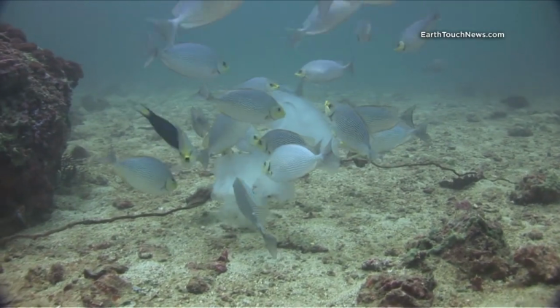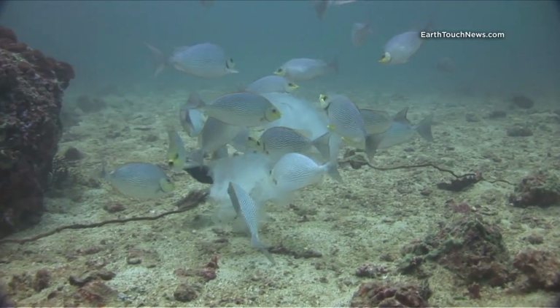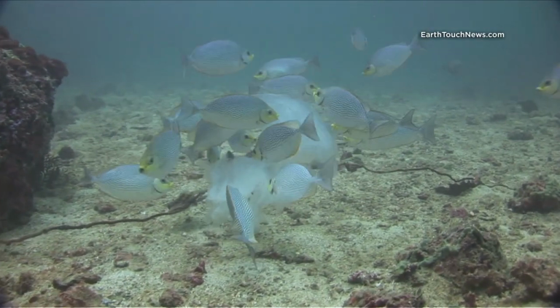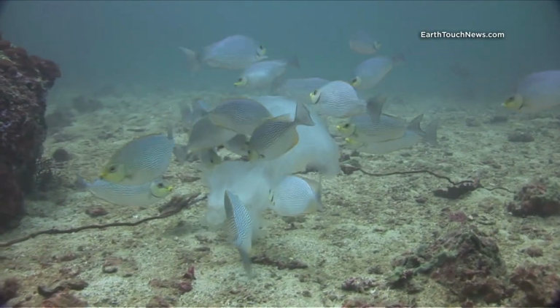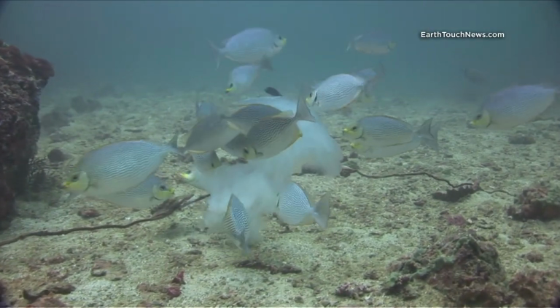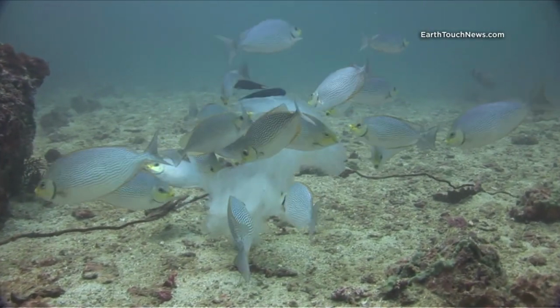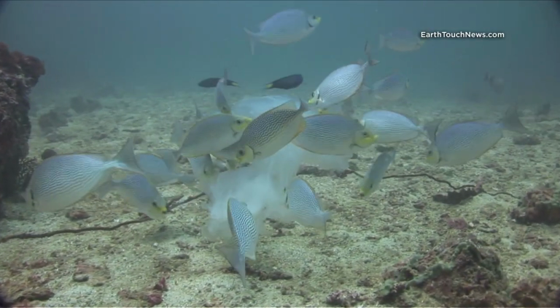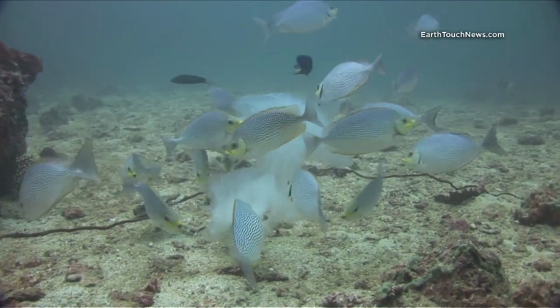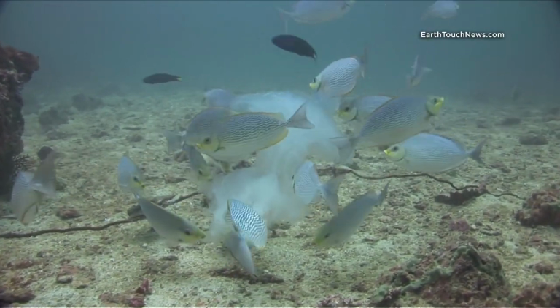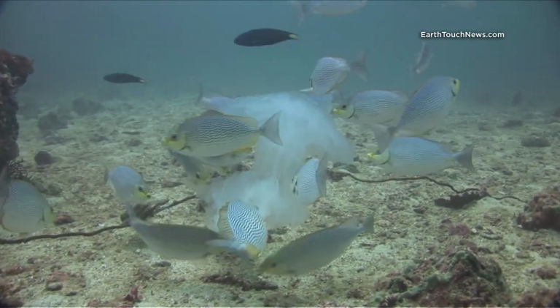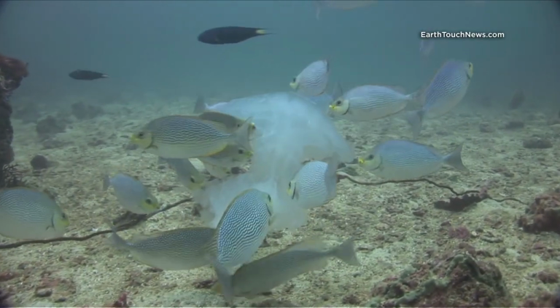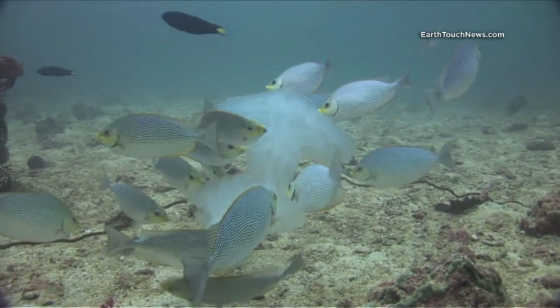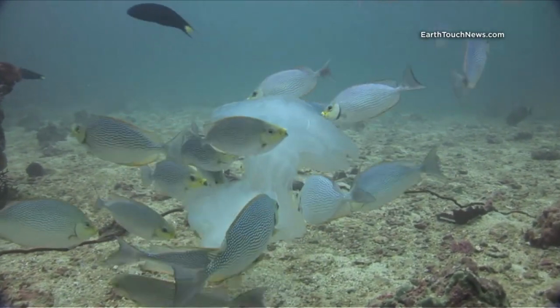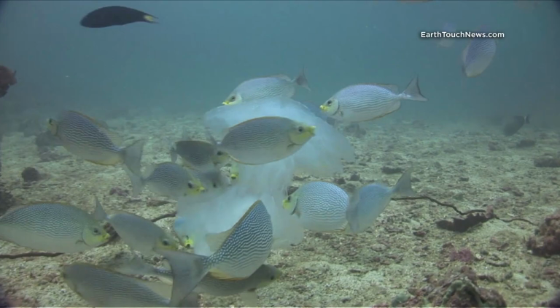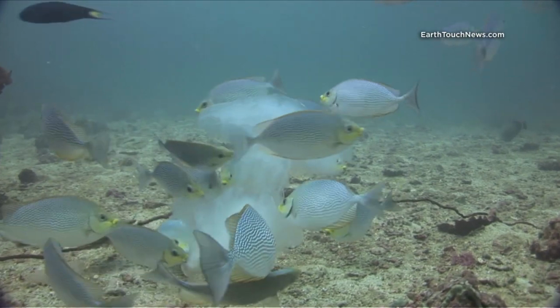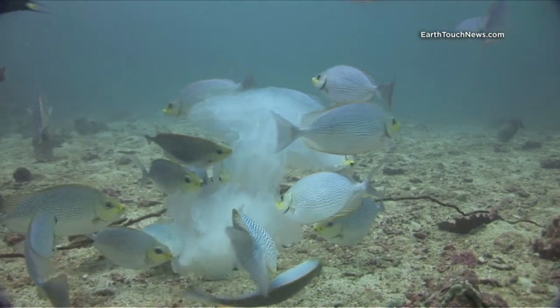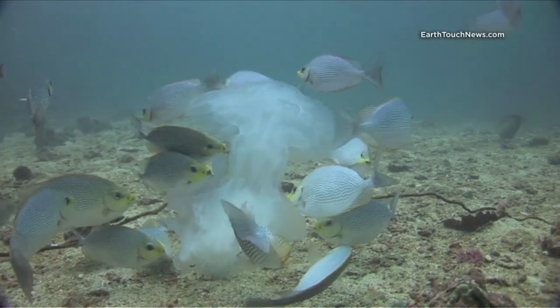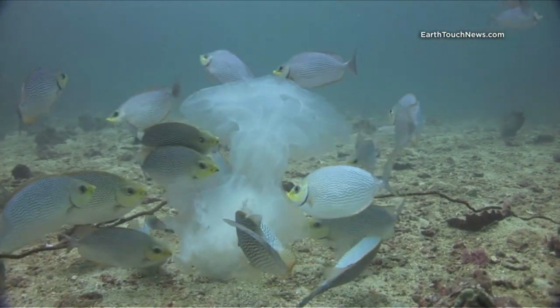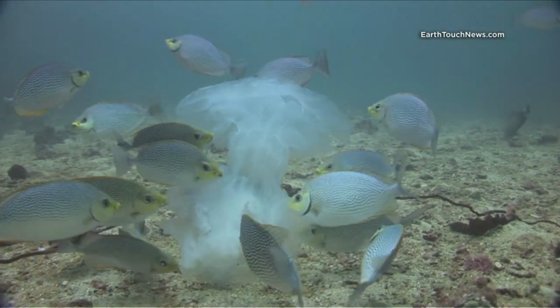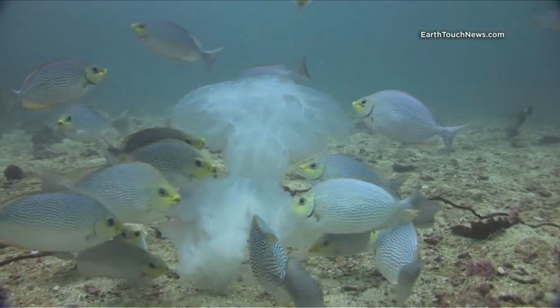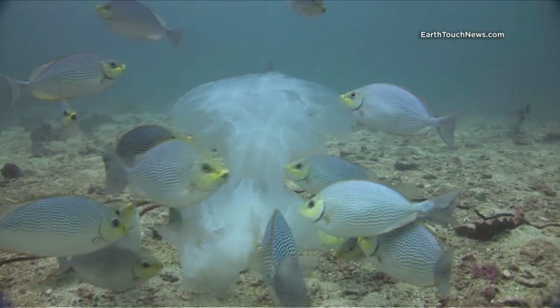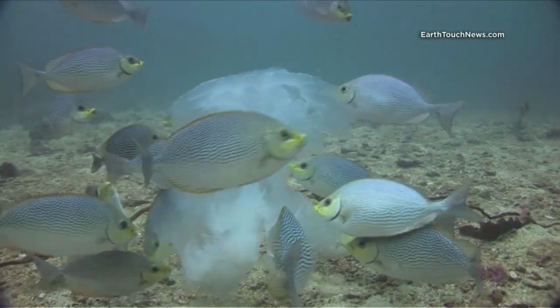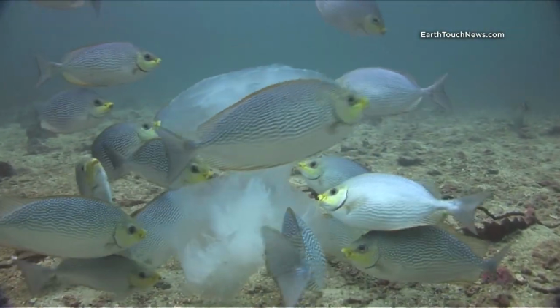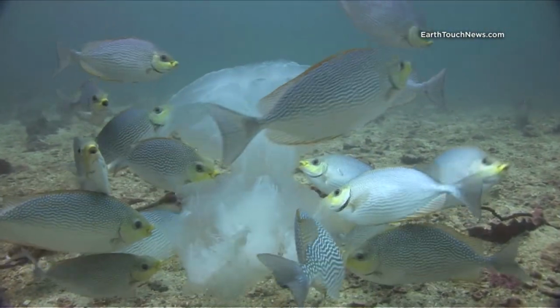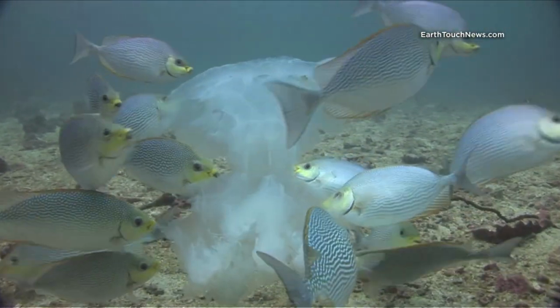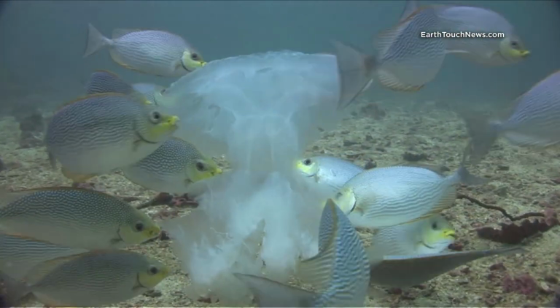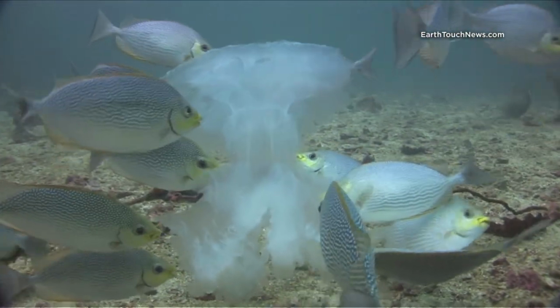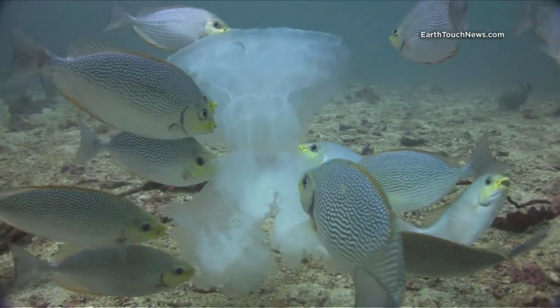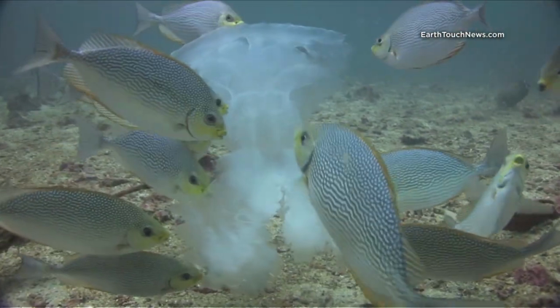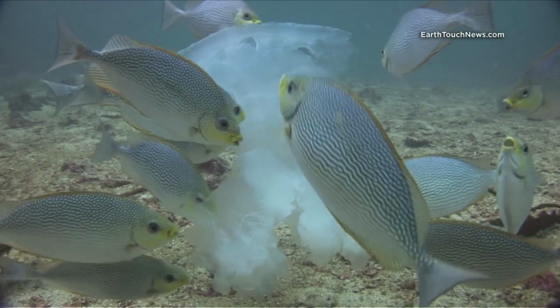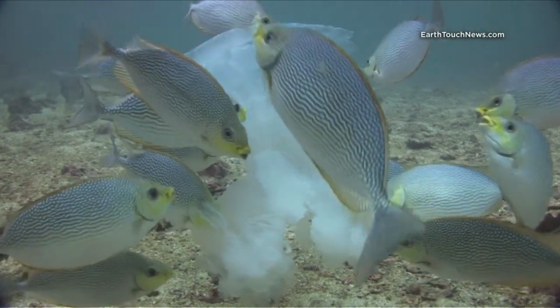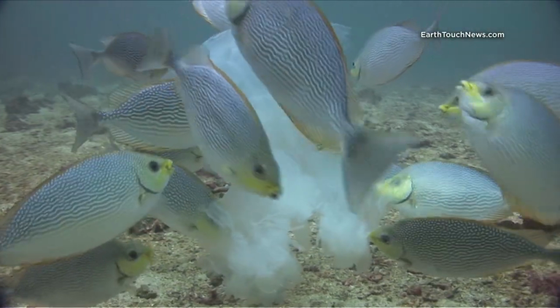These guys are called Java rabbitfish and it's very common to see them feeding on jellies. They'll continue until there's absolutely nothing left of that jelly.